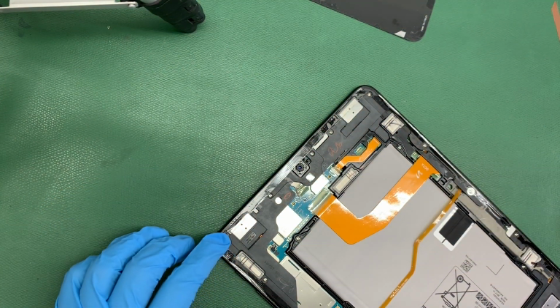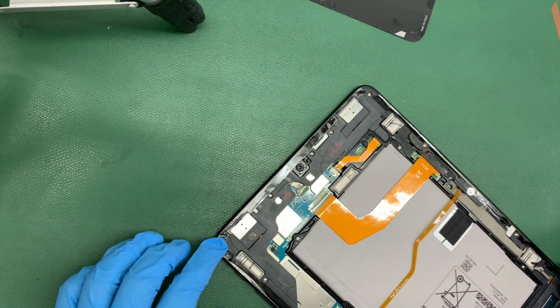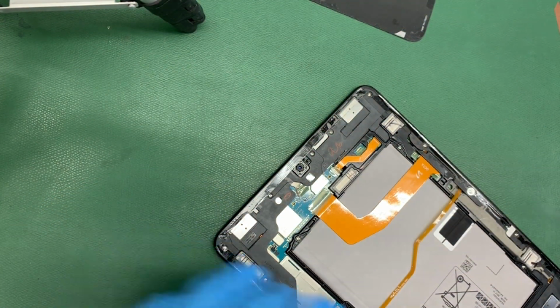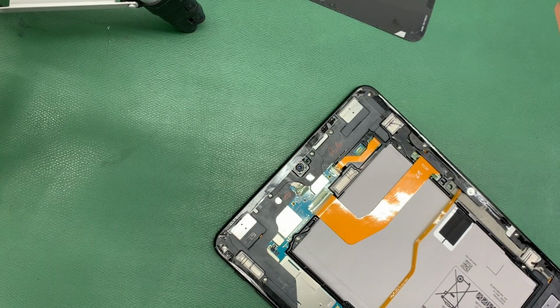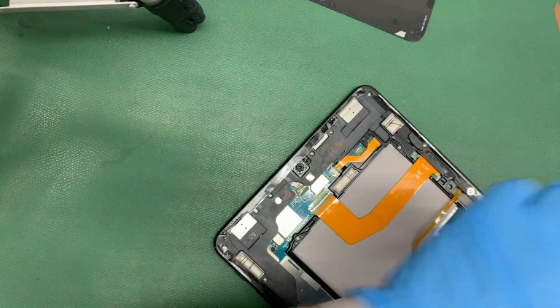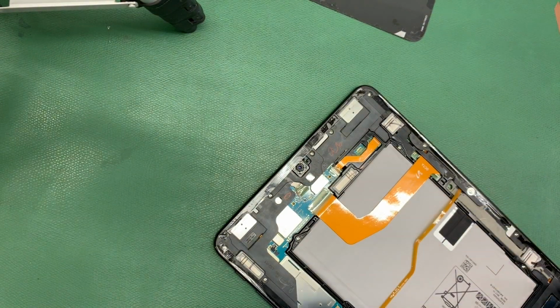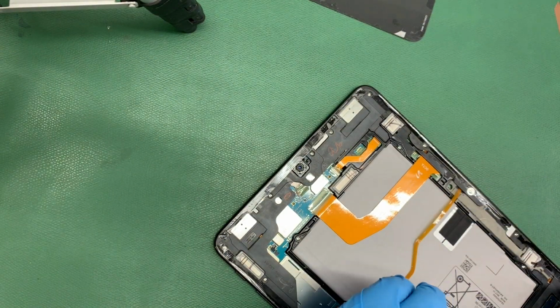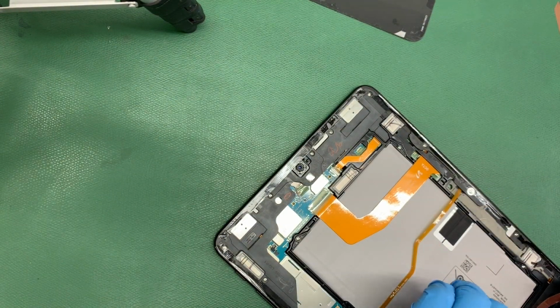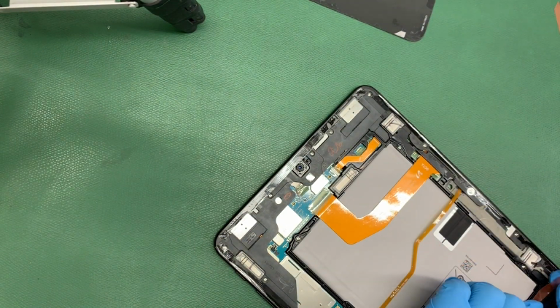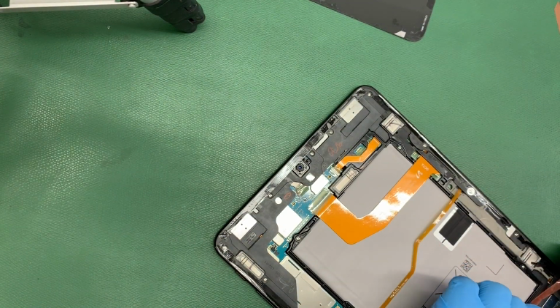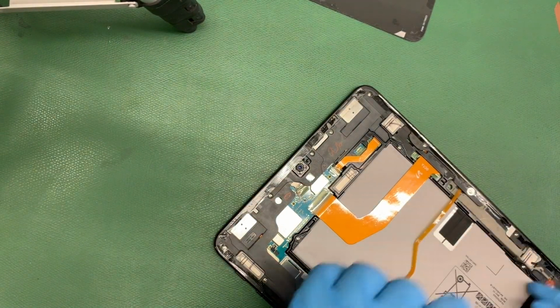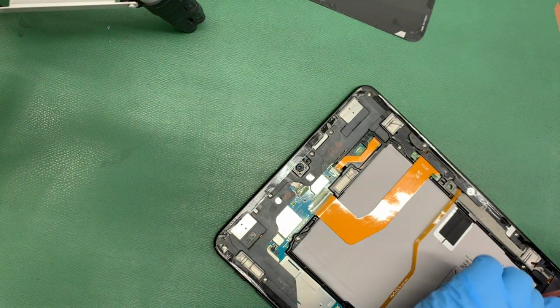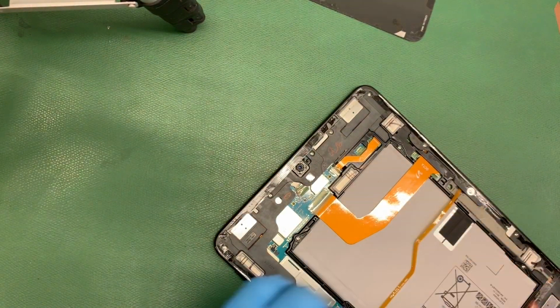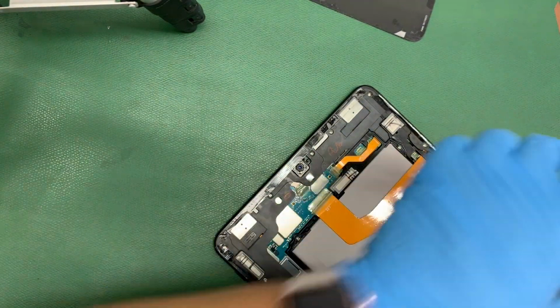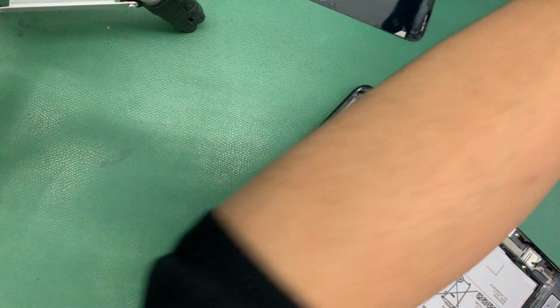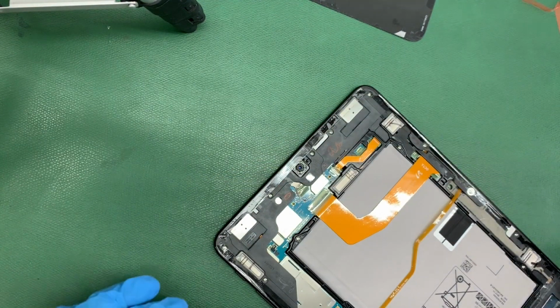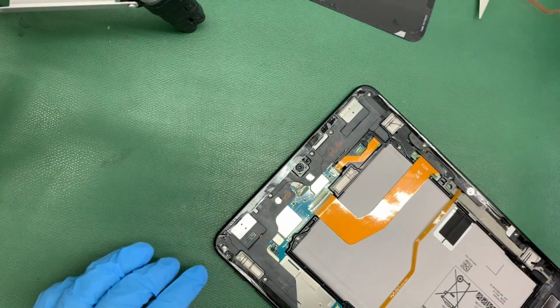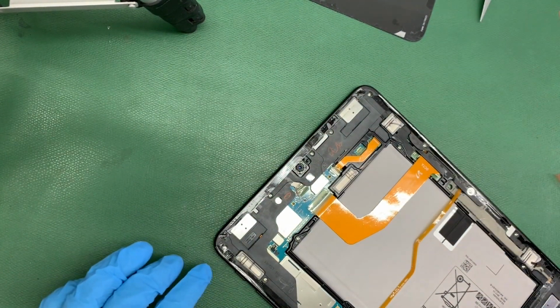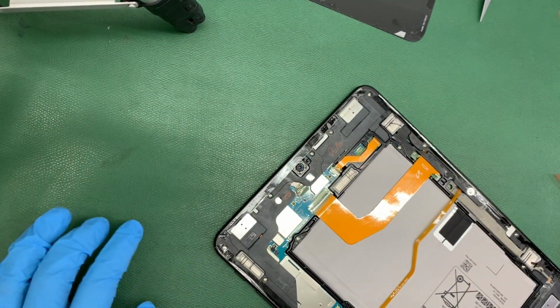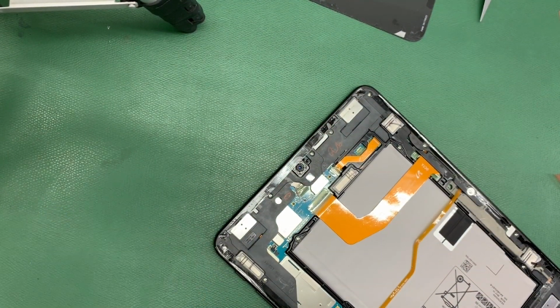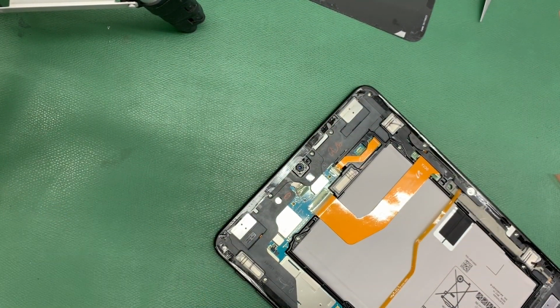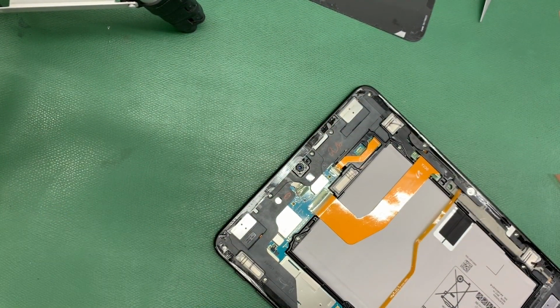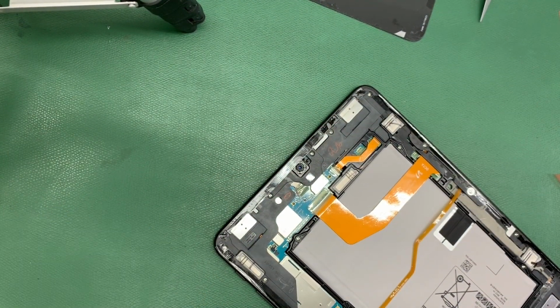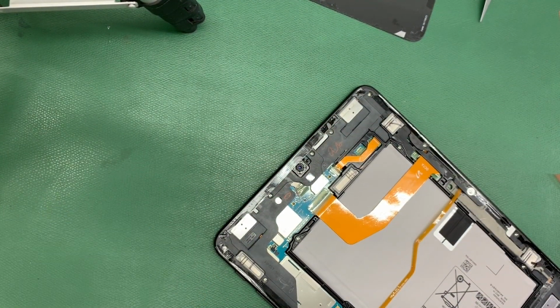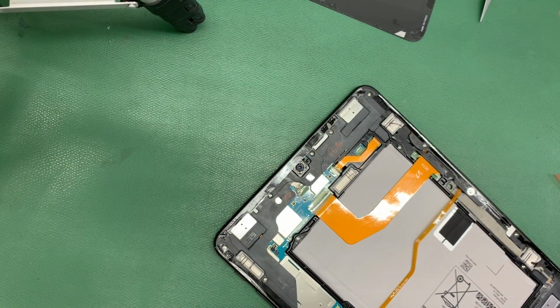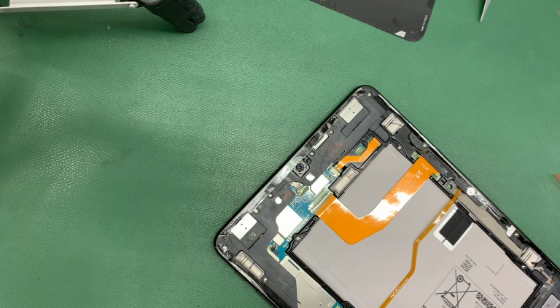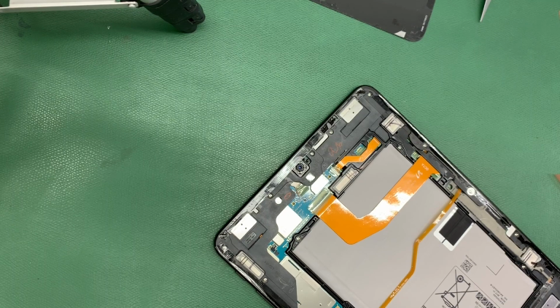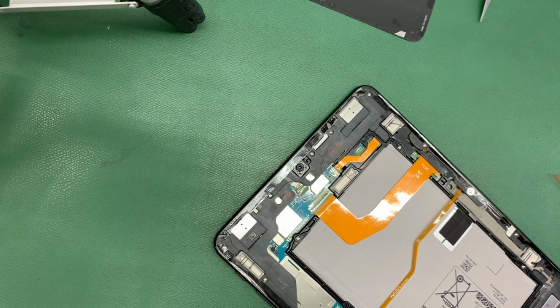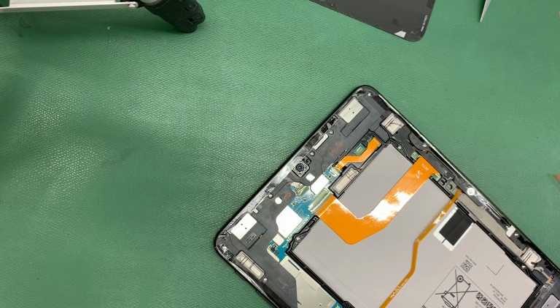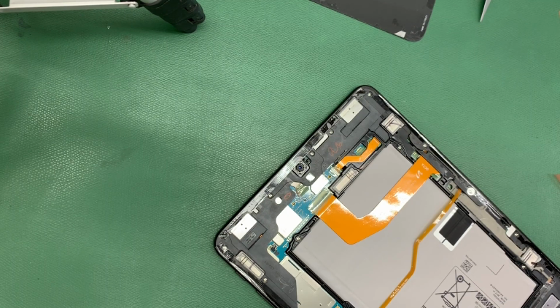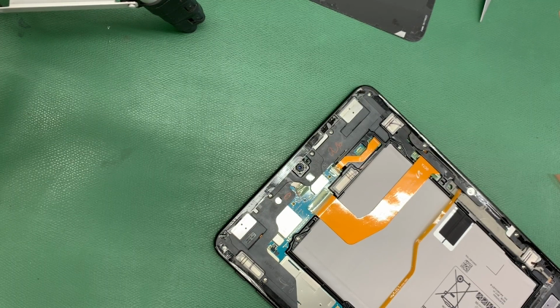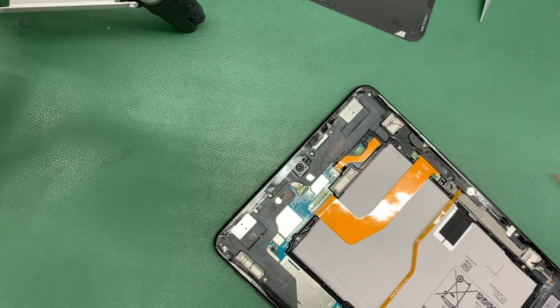In this next step, as you can tell, she is just going to keep applying the adhesive. Como ven, en estos siguientes pasos, nomás le está aplicando el adhesivo. I'm going to let you guys see how she applies the adhesive. Les voy a dejar que miren cómo le pone el adhesivo. Y ahorita regresamos cuando le ponga la parte de atrás.